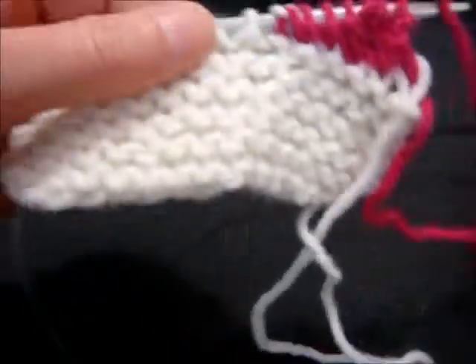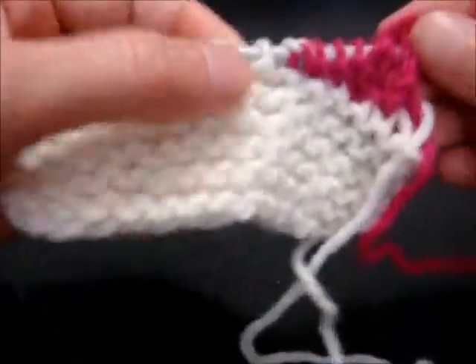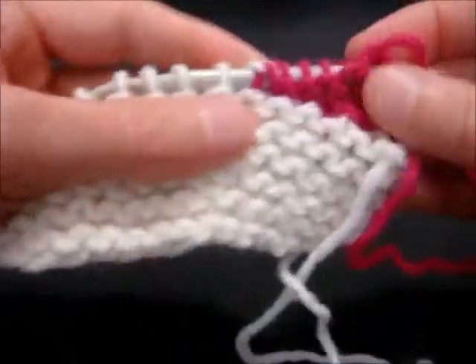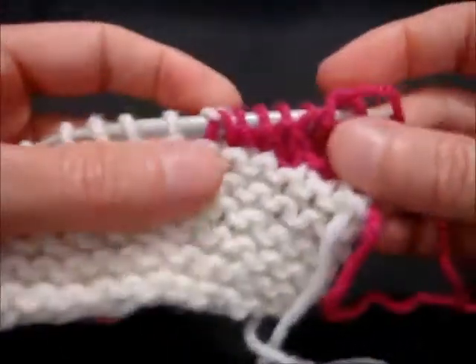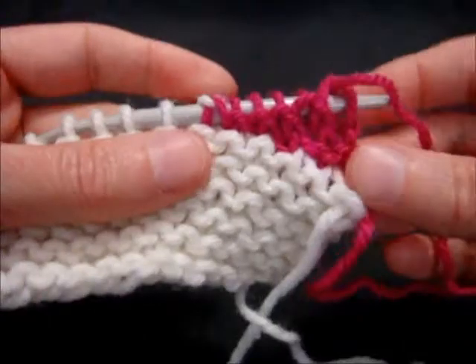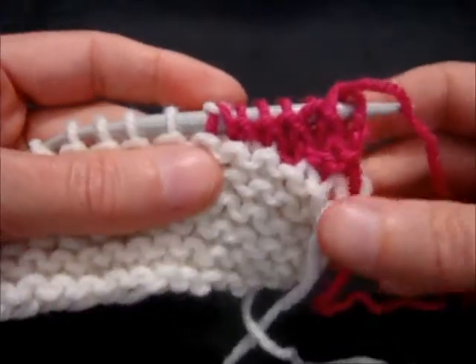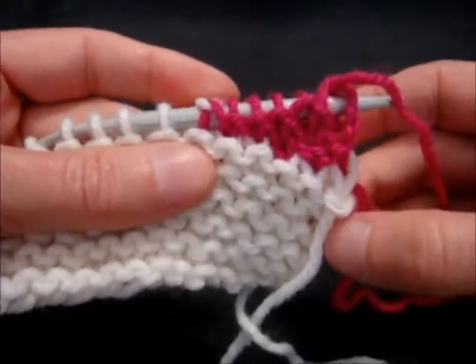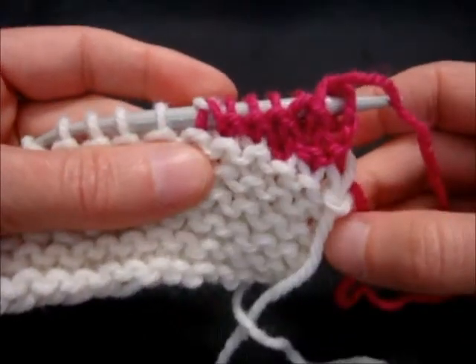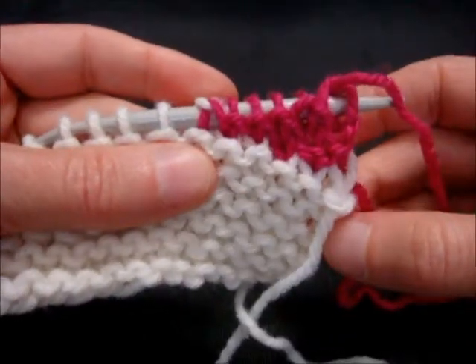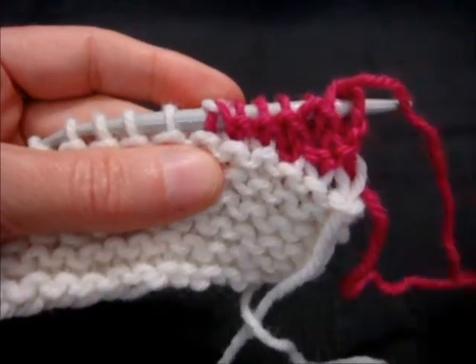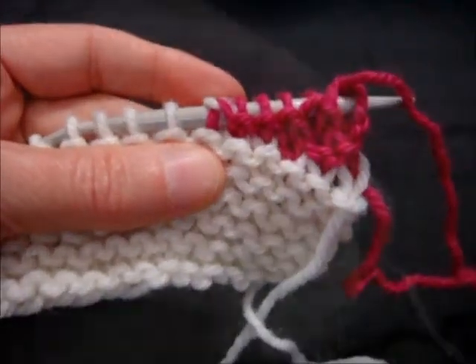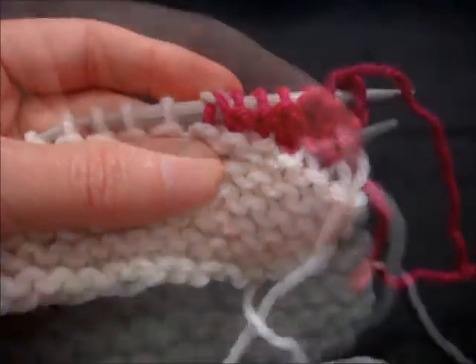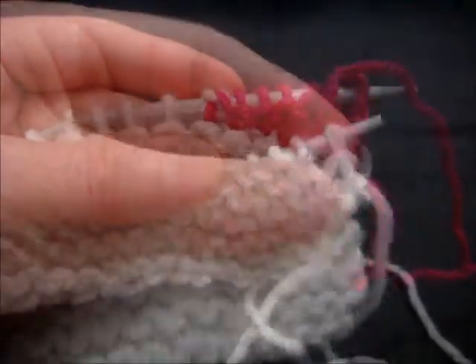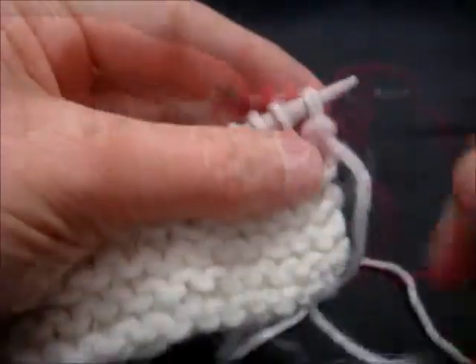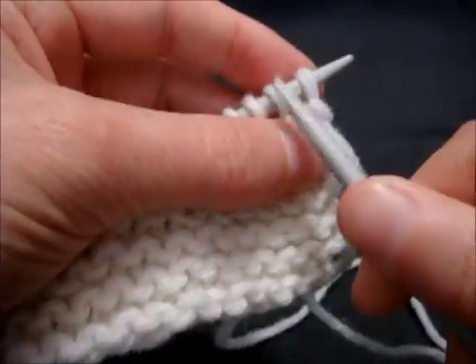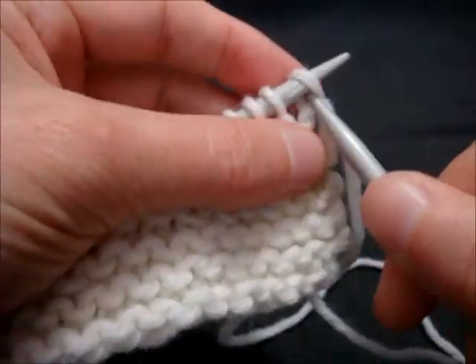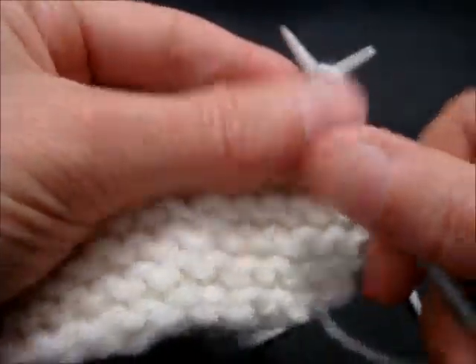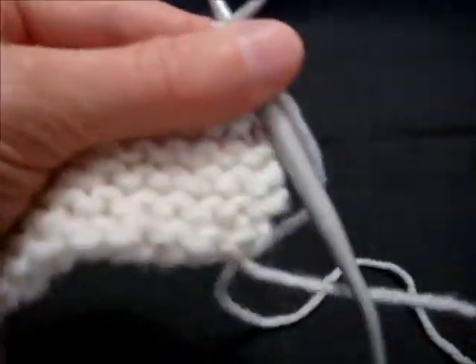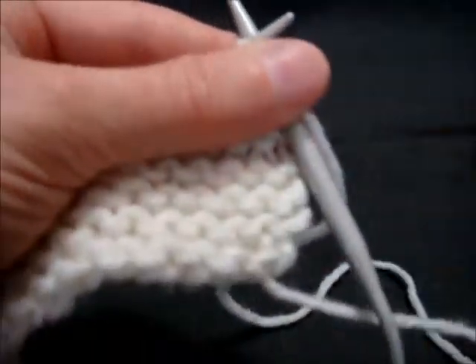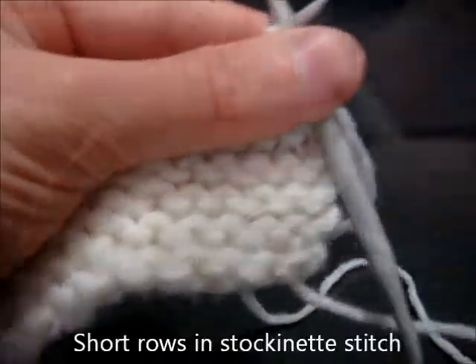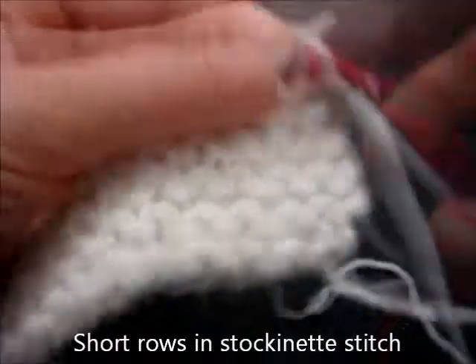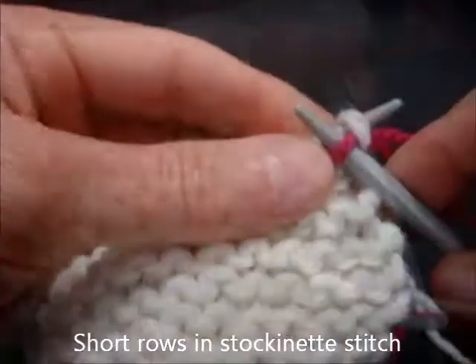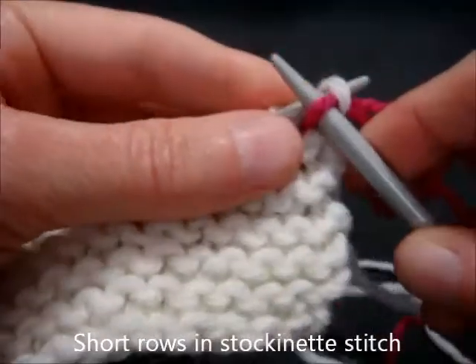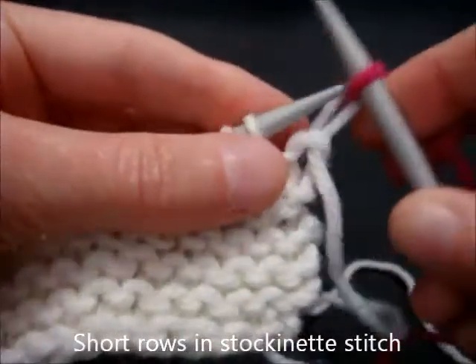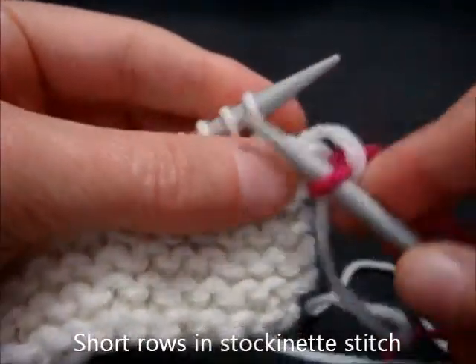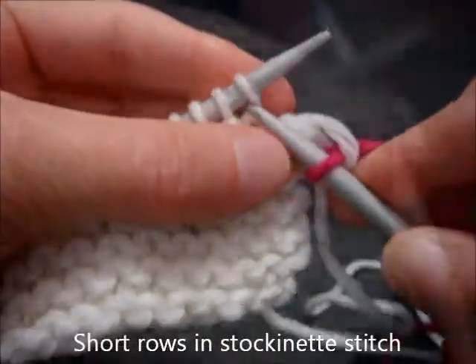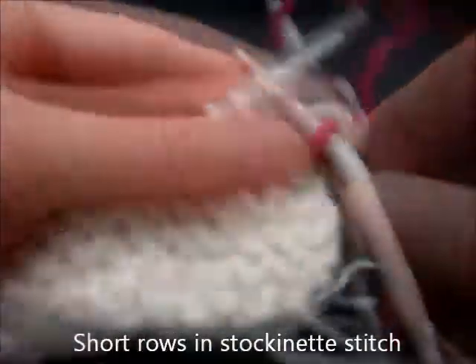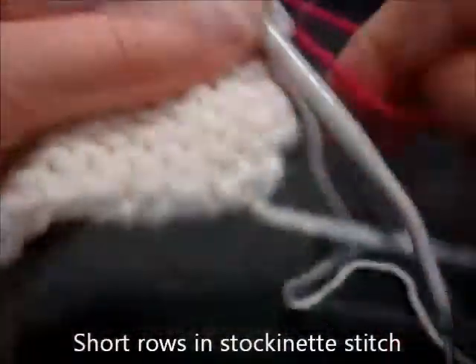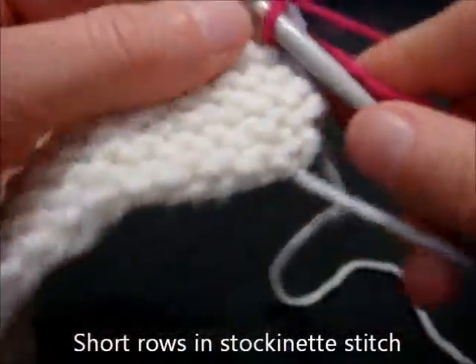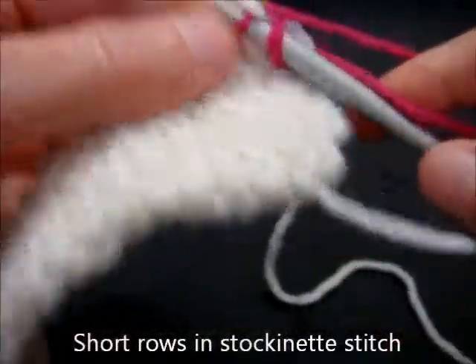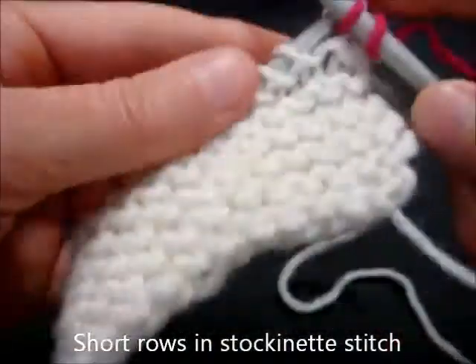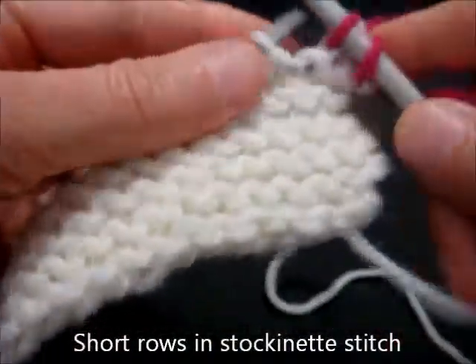And that's how to do the German short rows in garter stitch. Now we're going to show German short rows in stockinette.